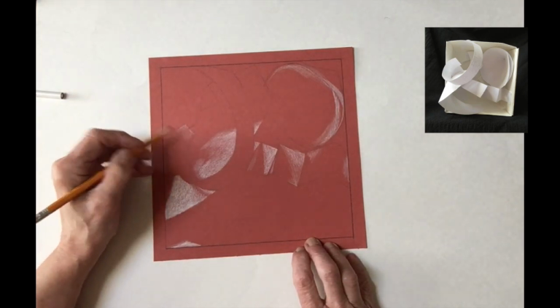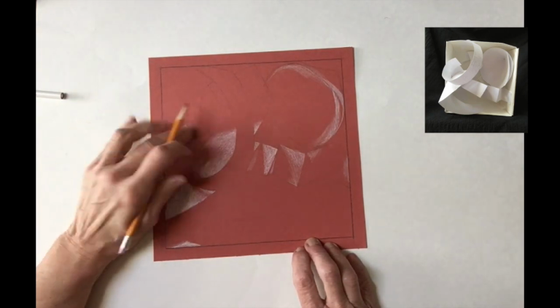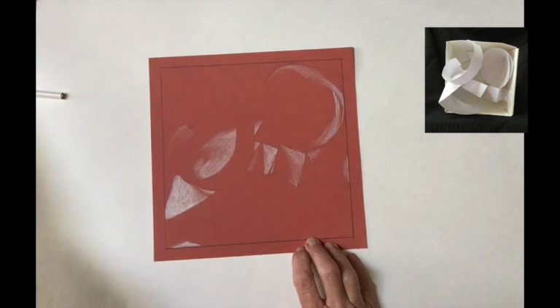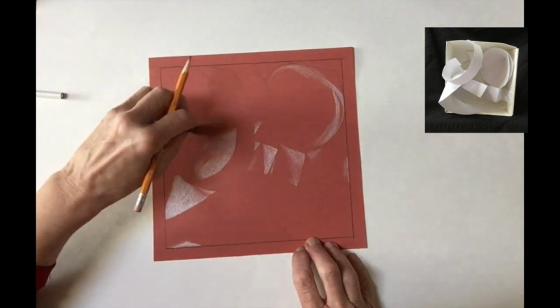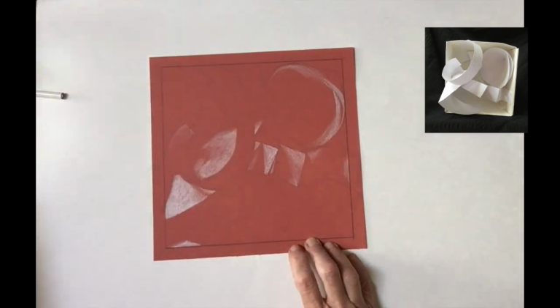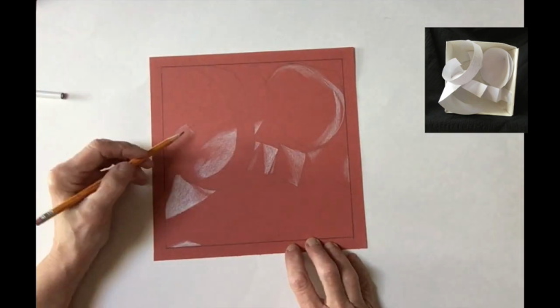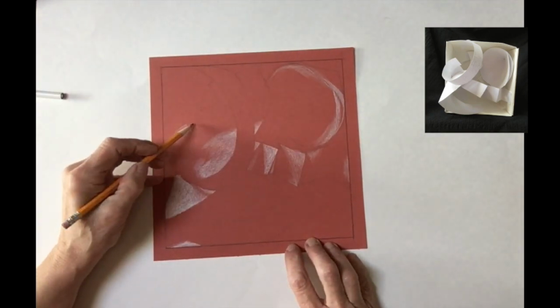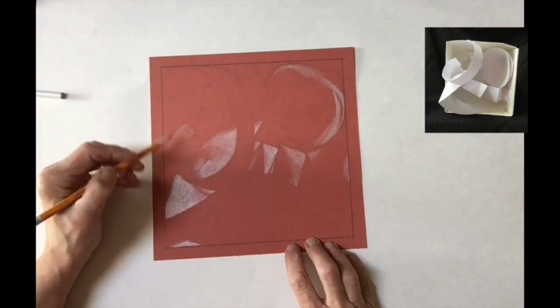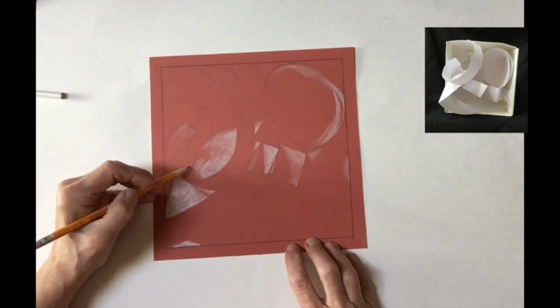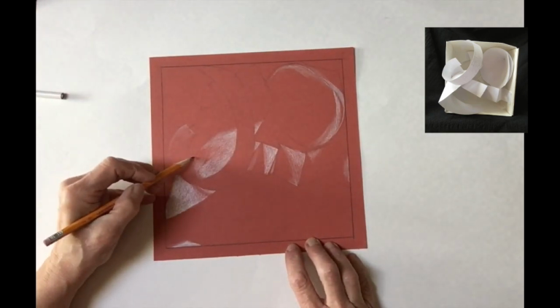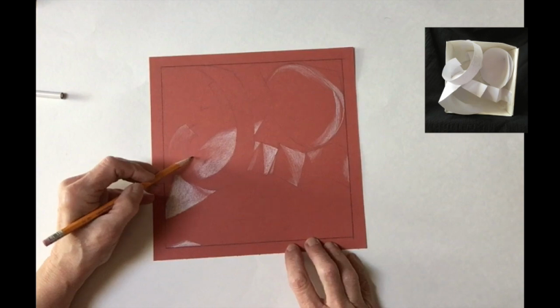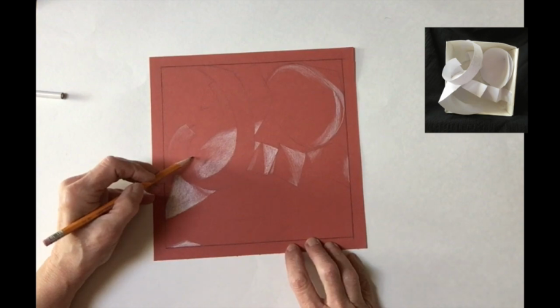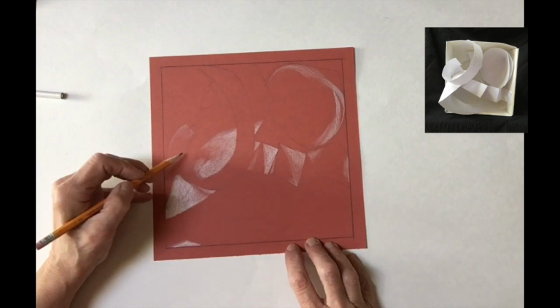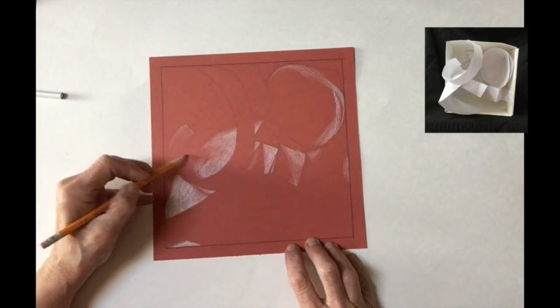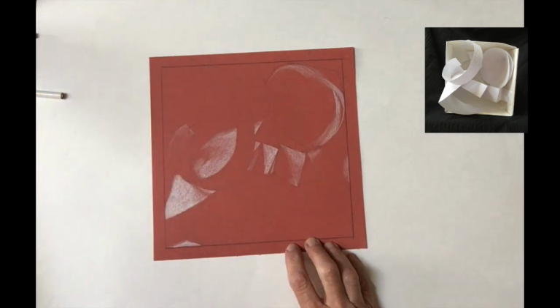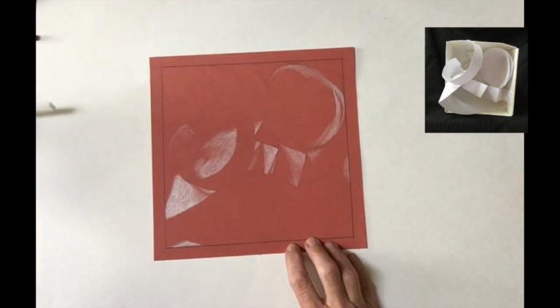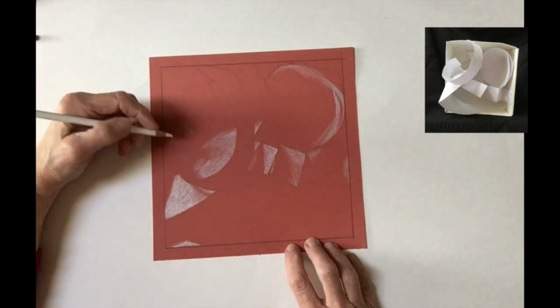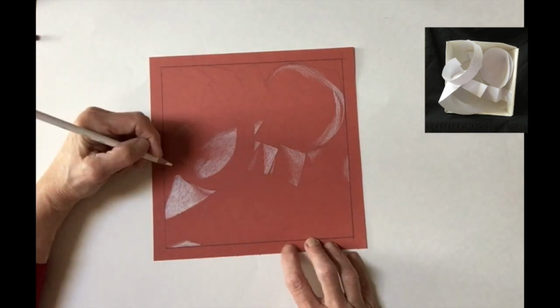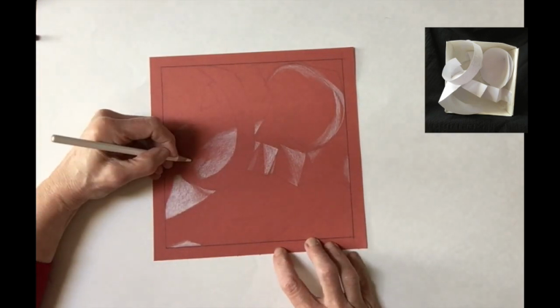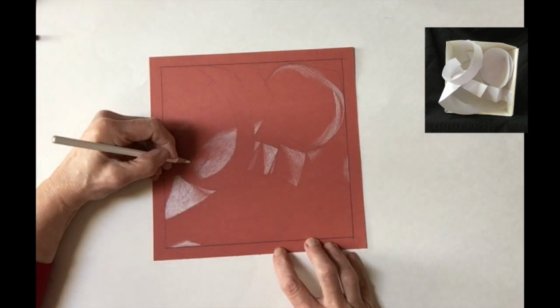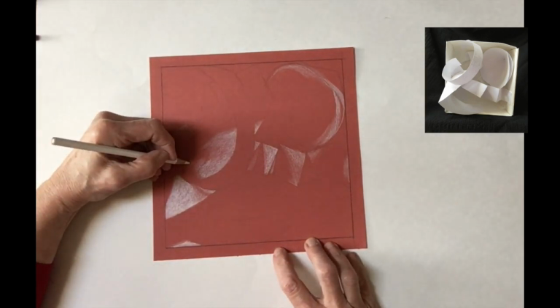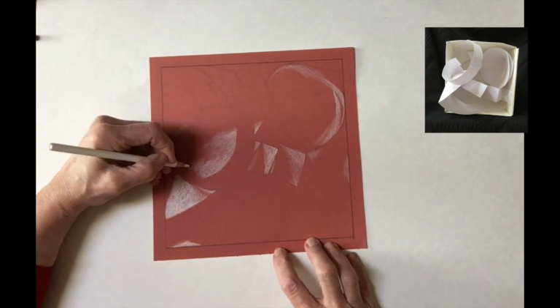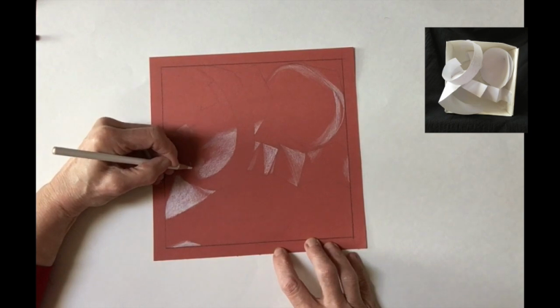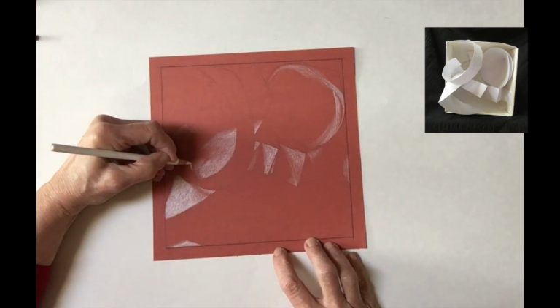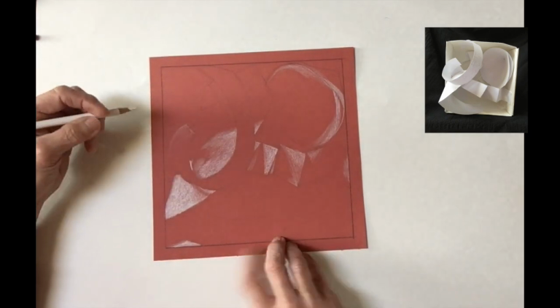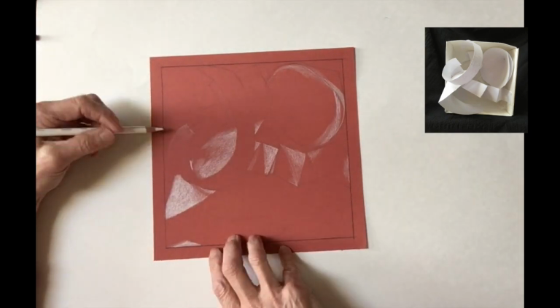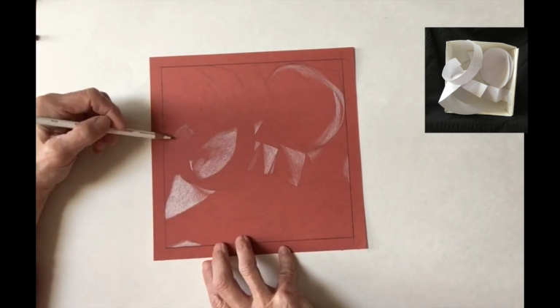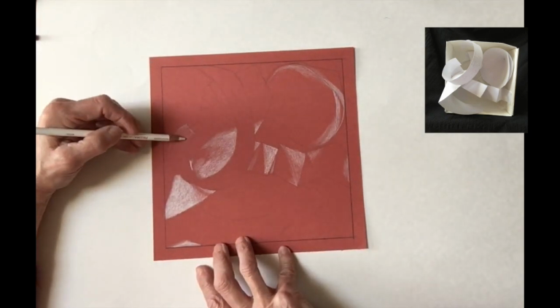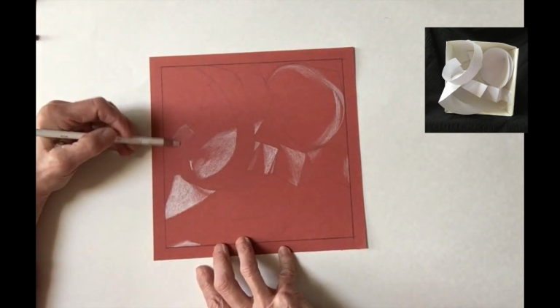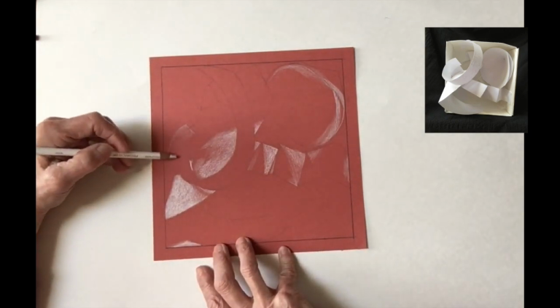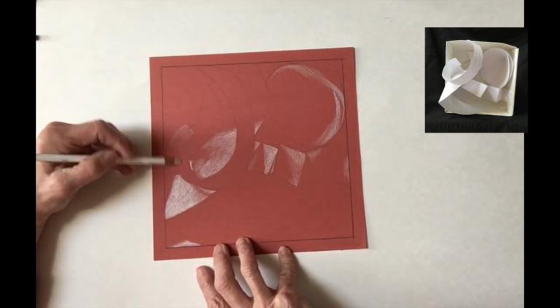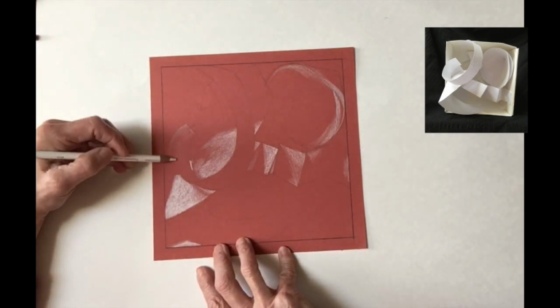I am determining by comparing one tone to another: what is light, what is dark, what is medium value — and I'm making decisions. You see right here I went back to my regular pencil because I saw something in the model that I had forgotten to draw, so I went back to the regular pencil to draw that.